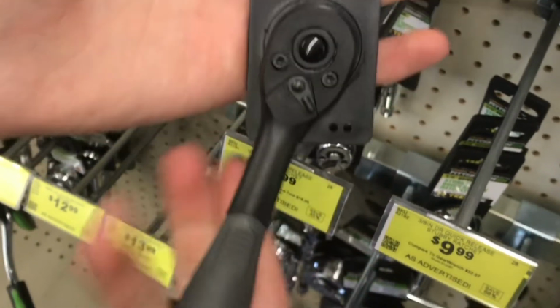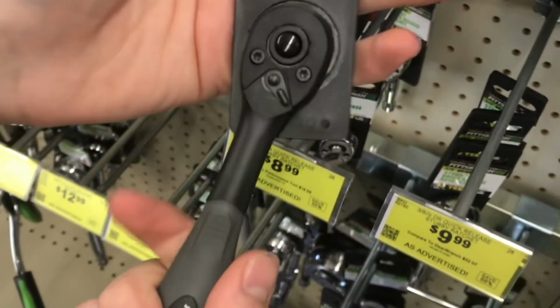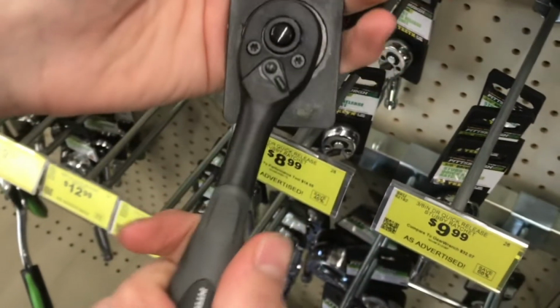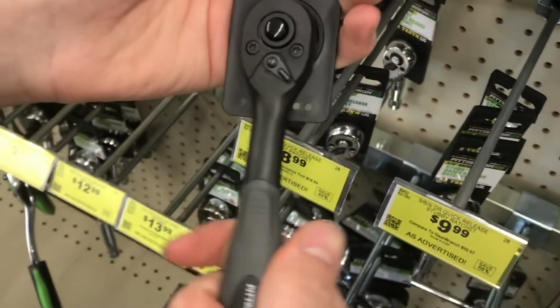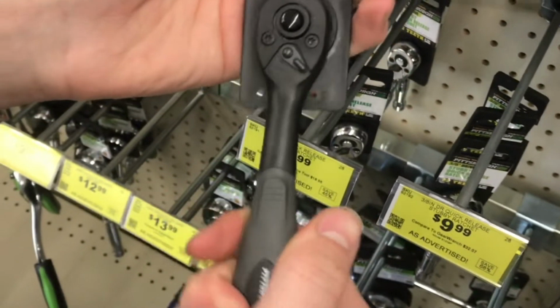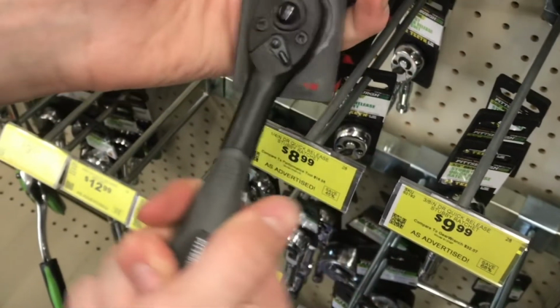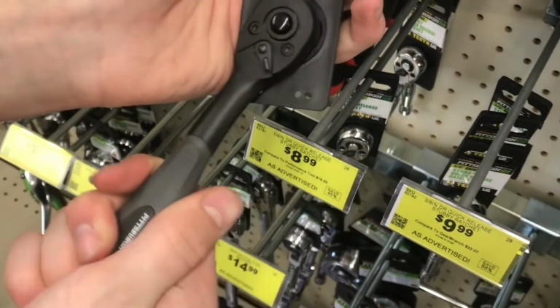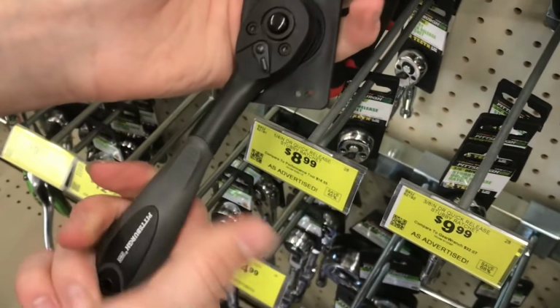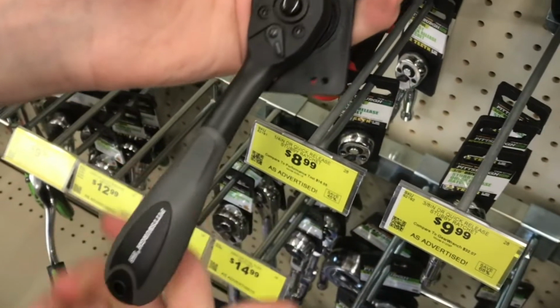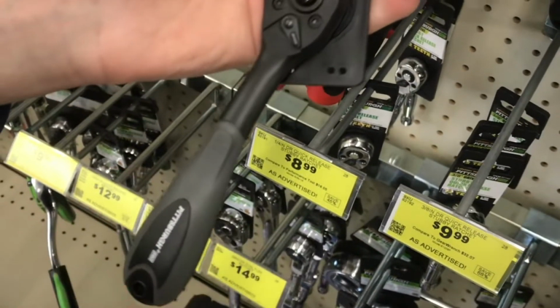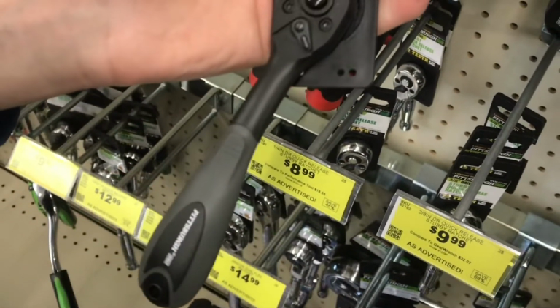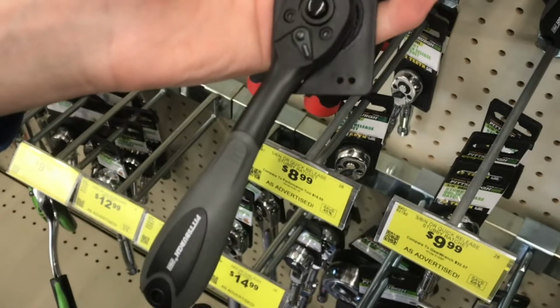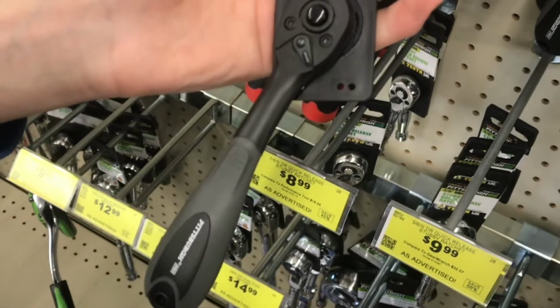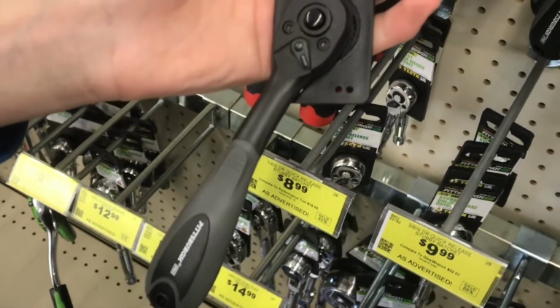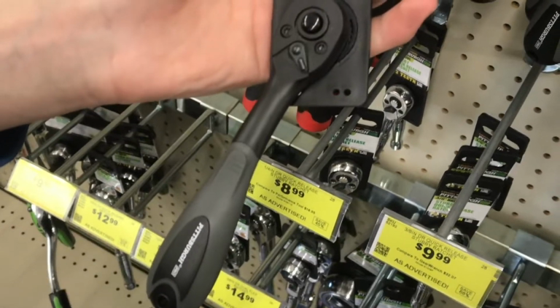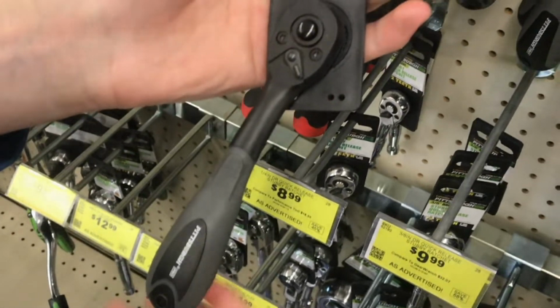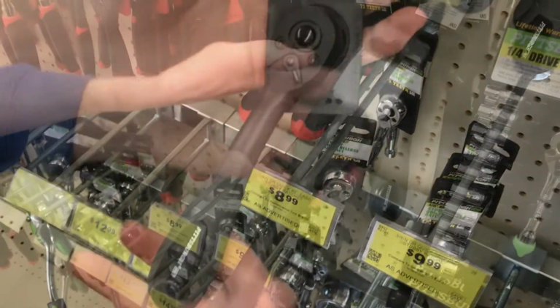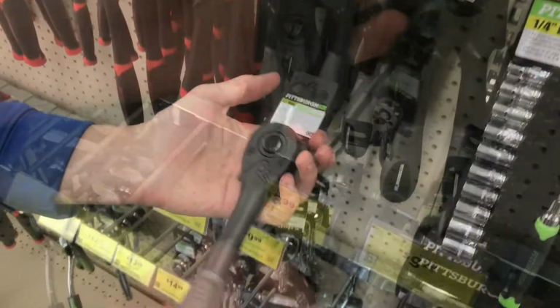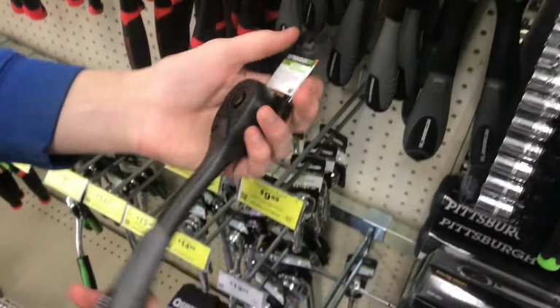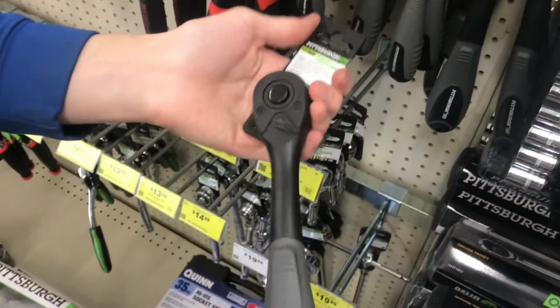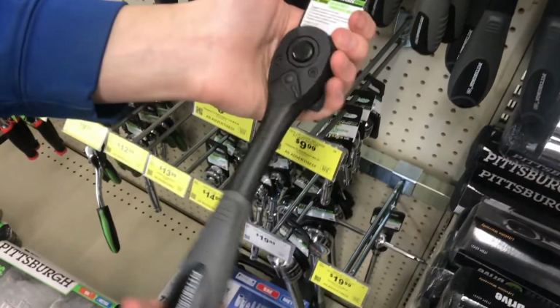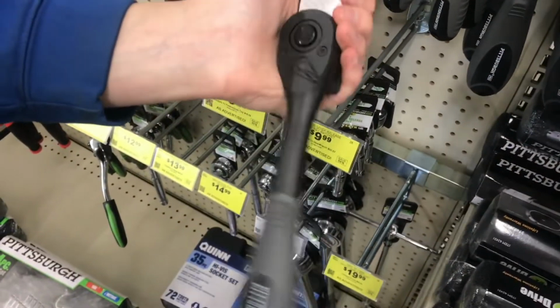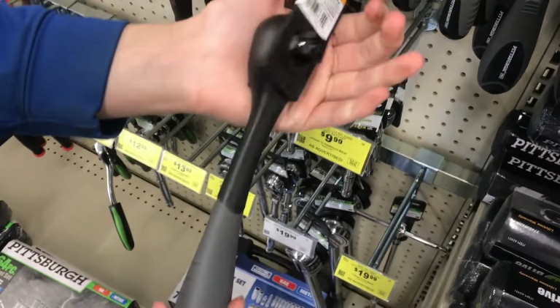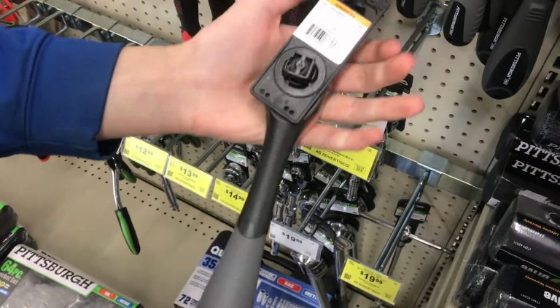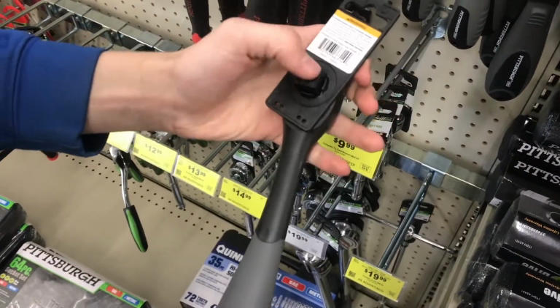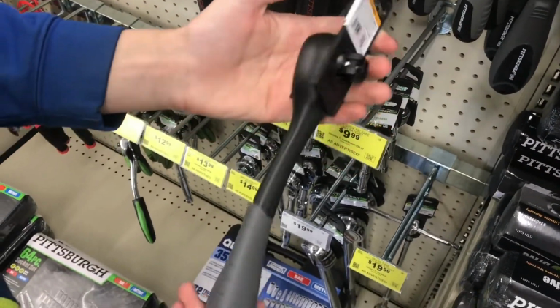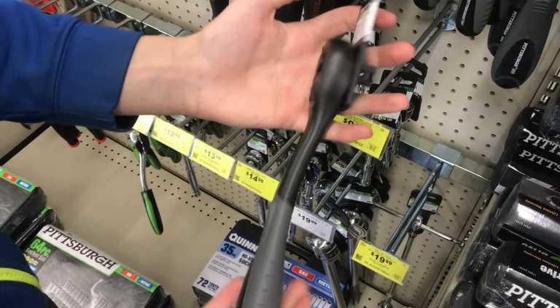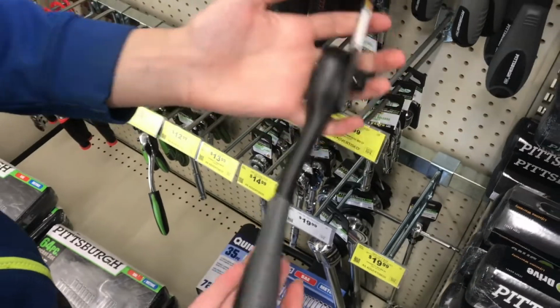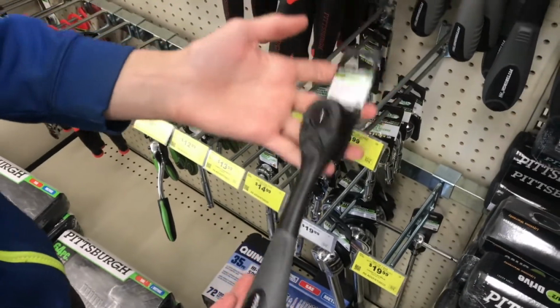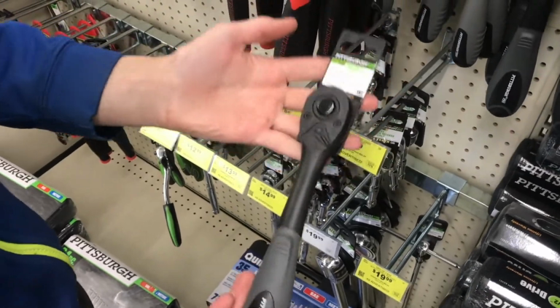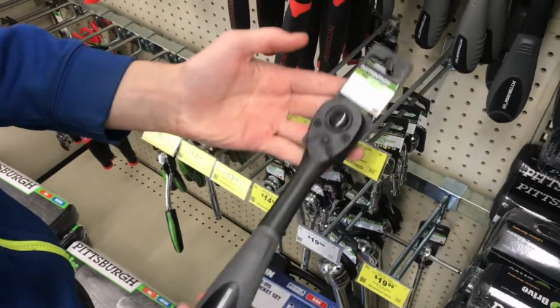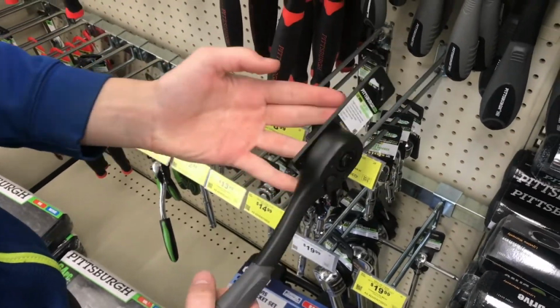The real advantage is these fit in your hand and they're lighter weight. Now, if you are working around a battery inside the car or engine compartment, these are plastic, so they're not going to conduct electricity.